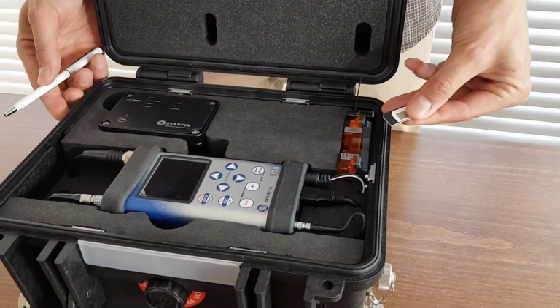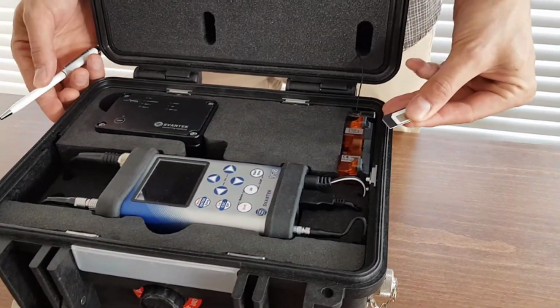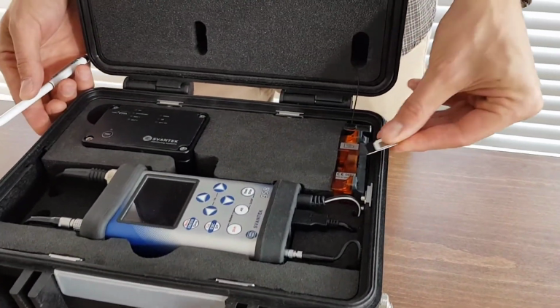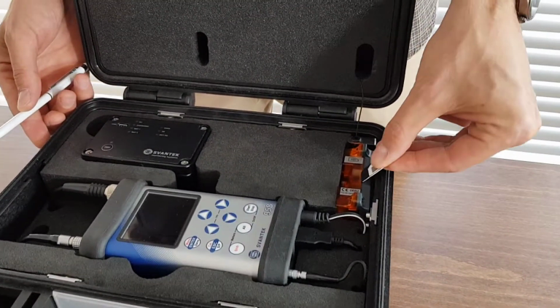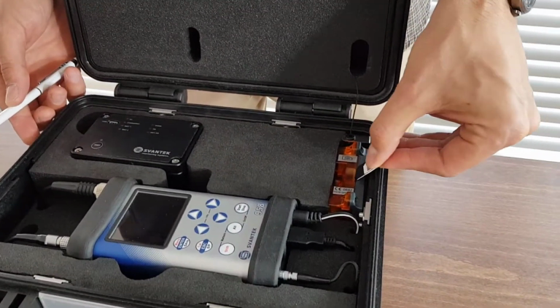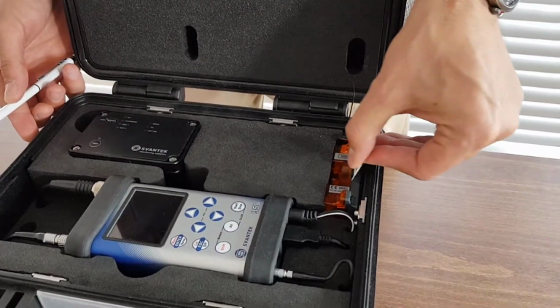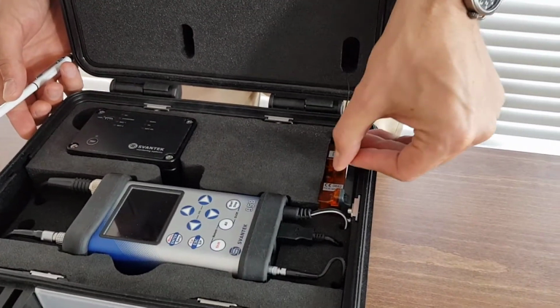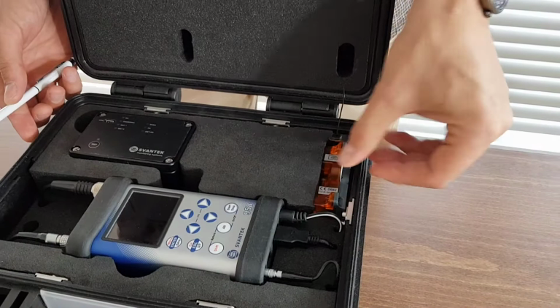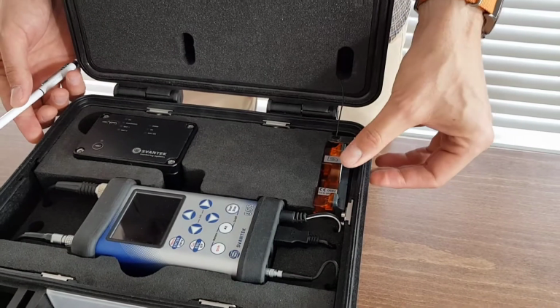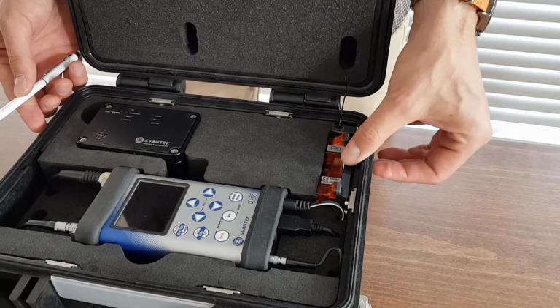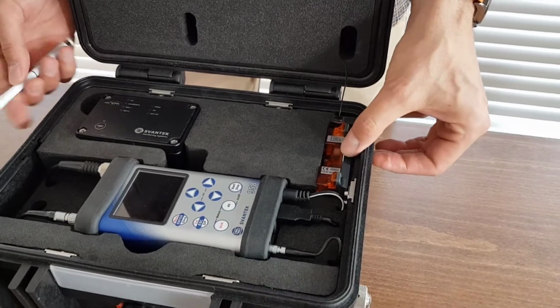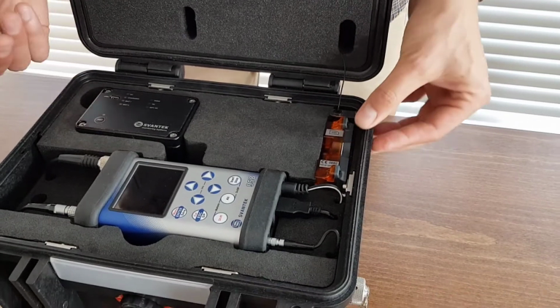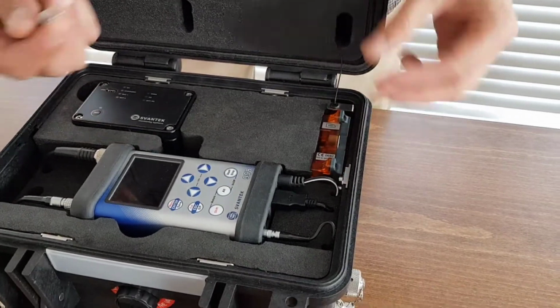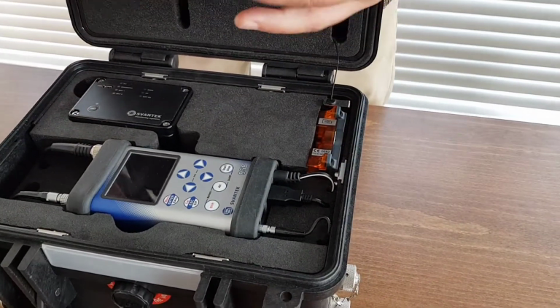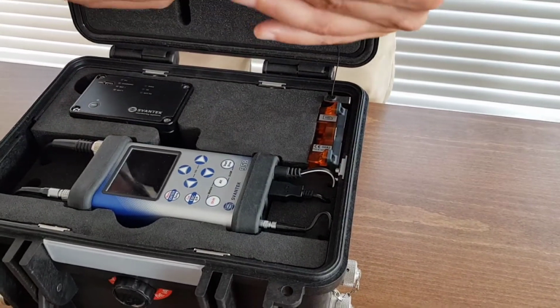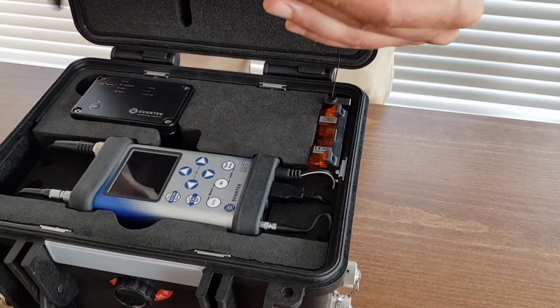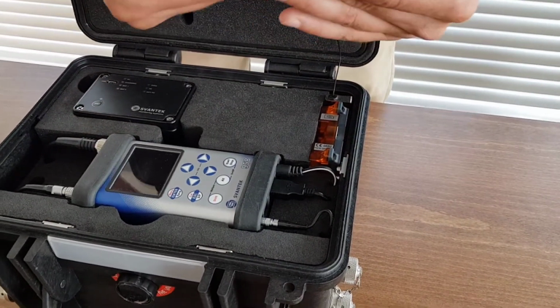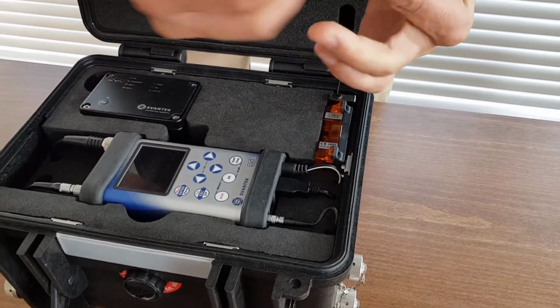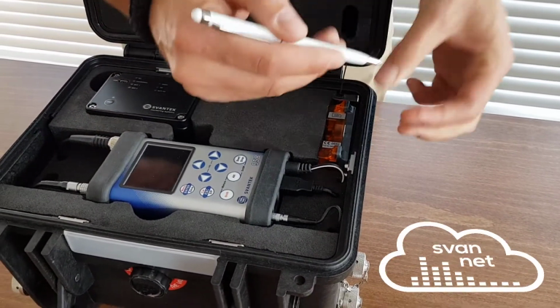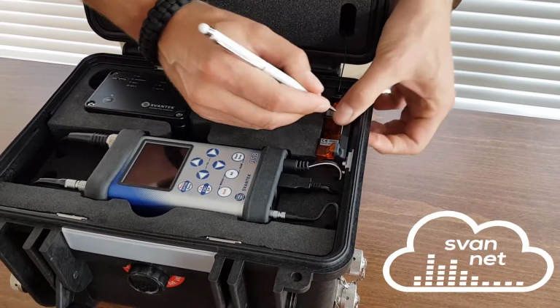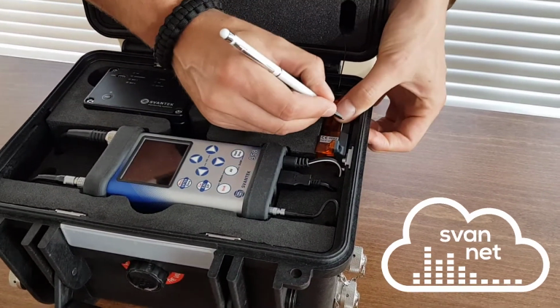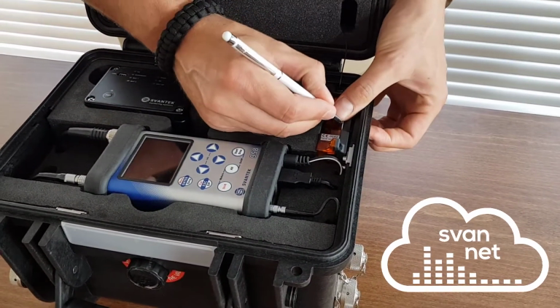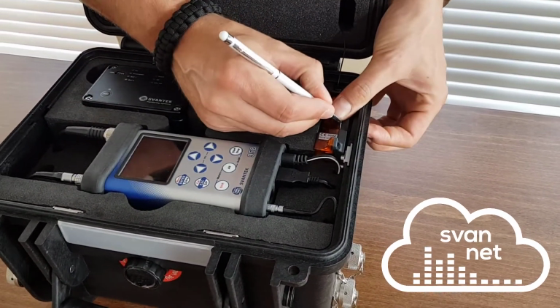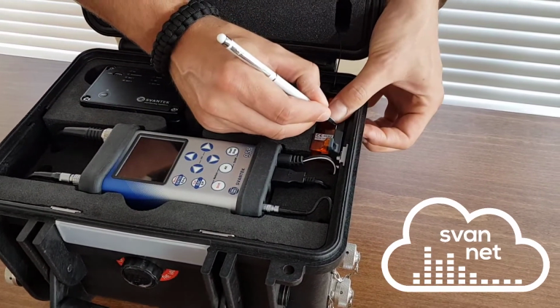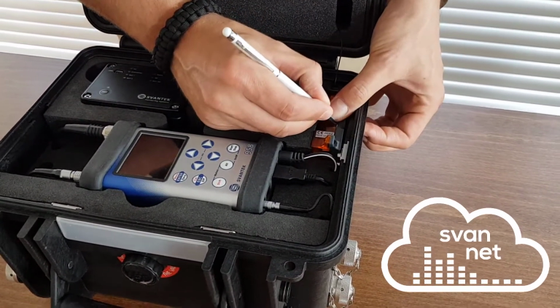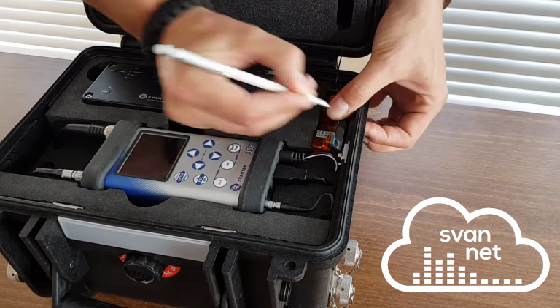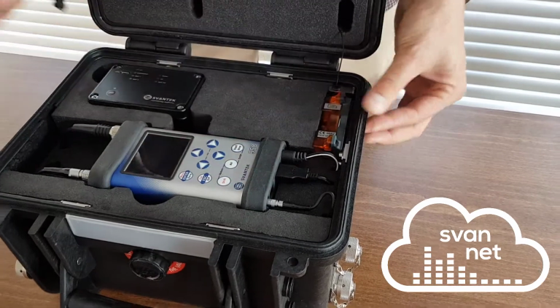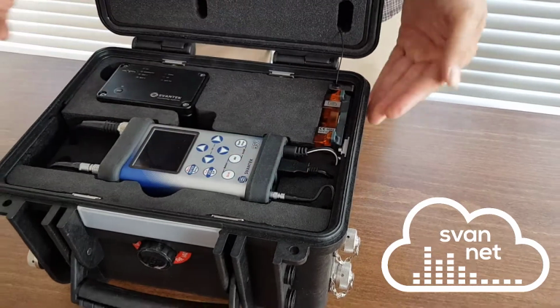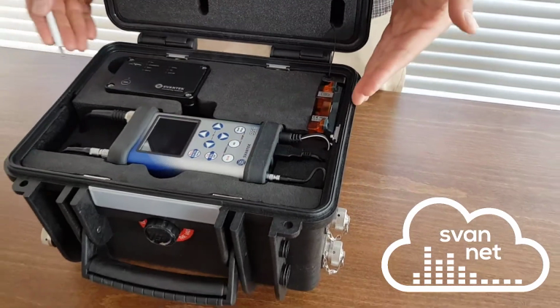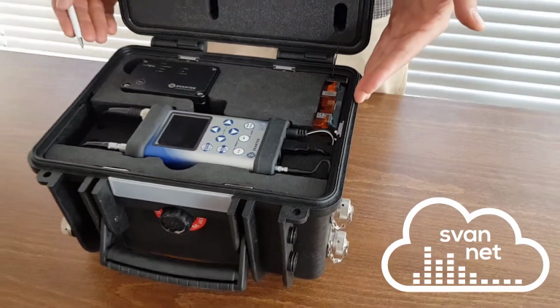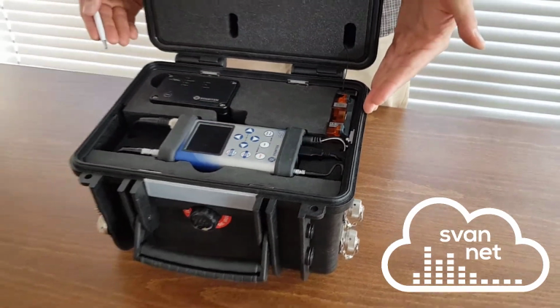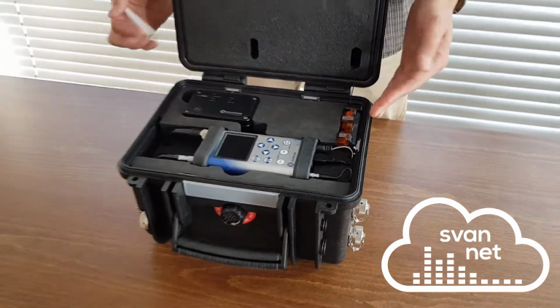If necessary, use a tool like a pen to insert the SIM card. The station is programmed to automatically establish a 3G connection with SvanNet.